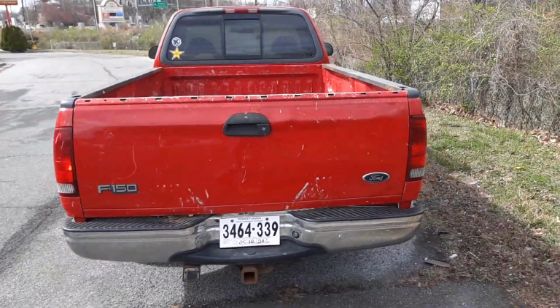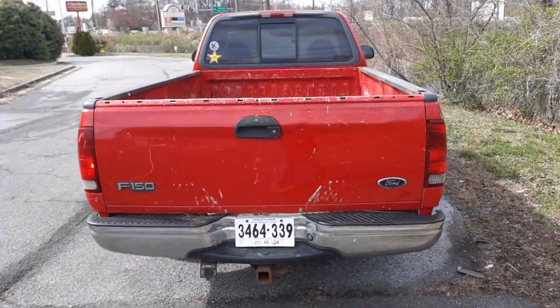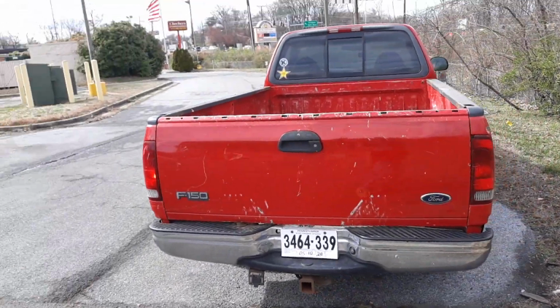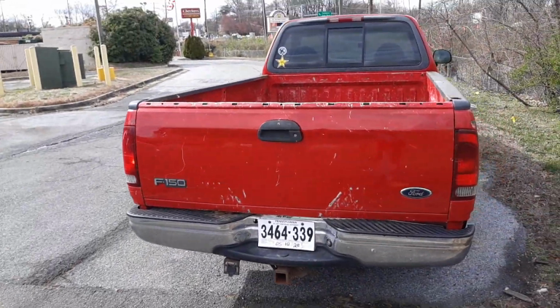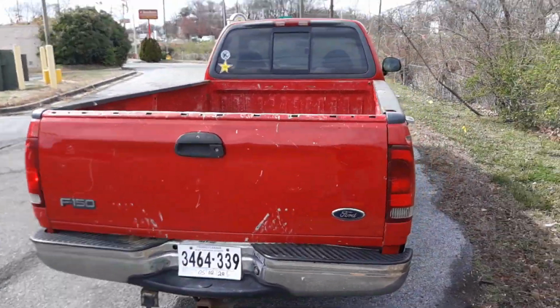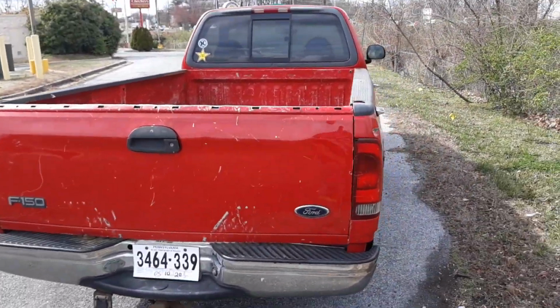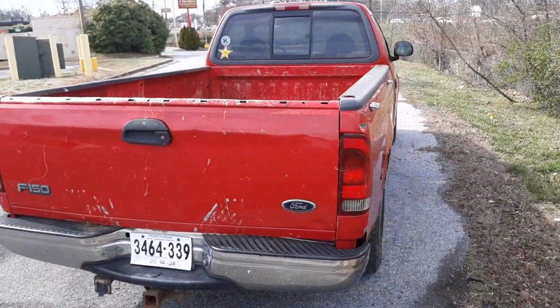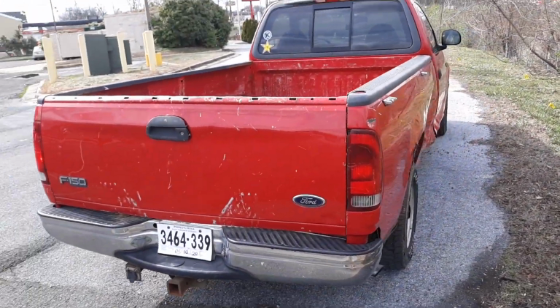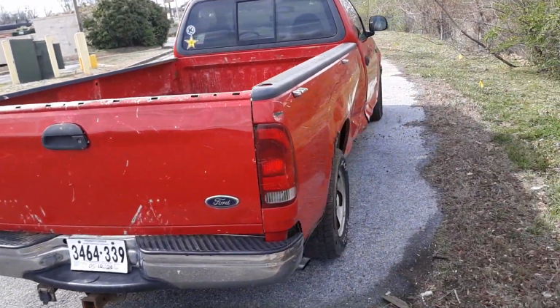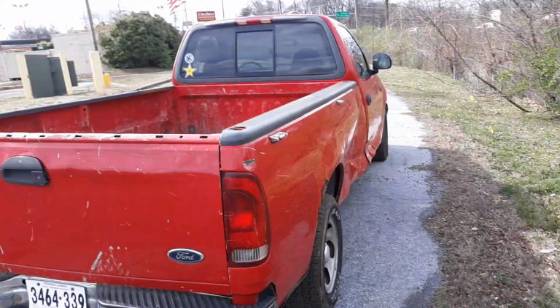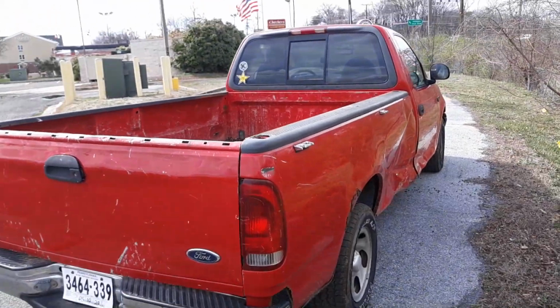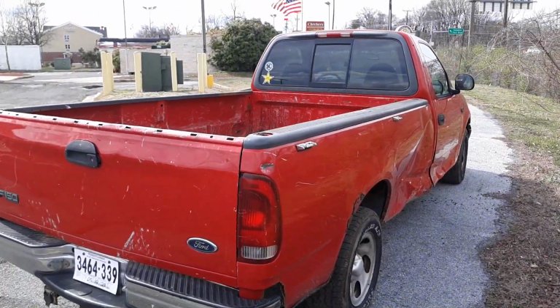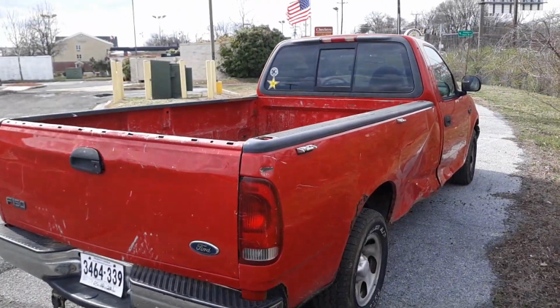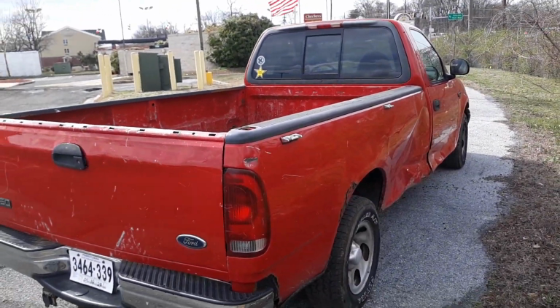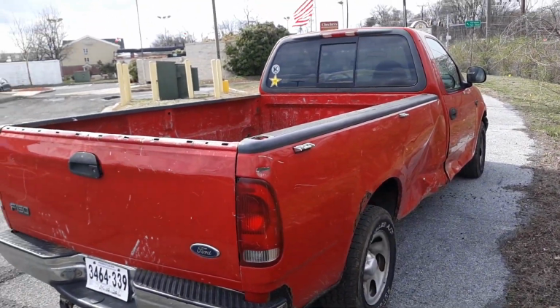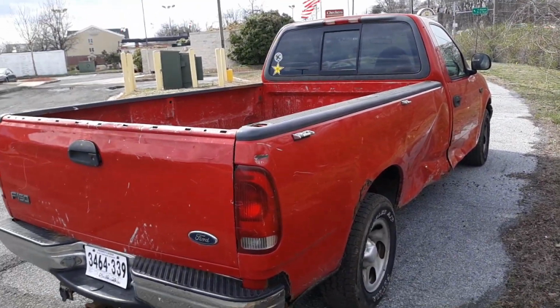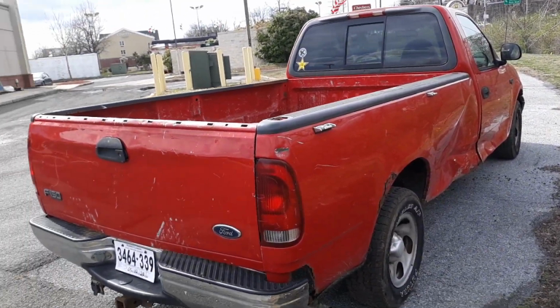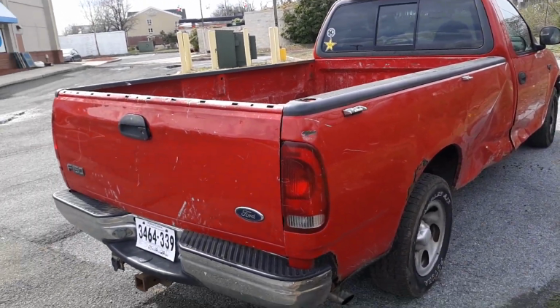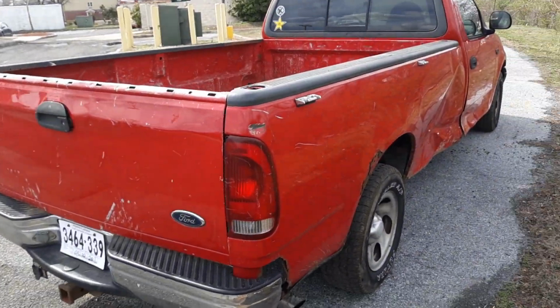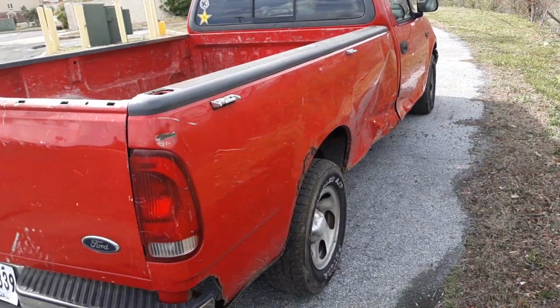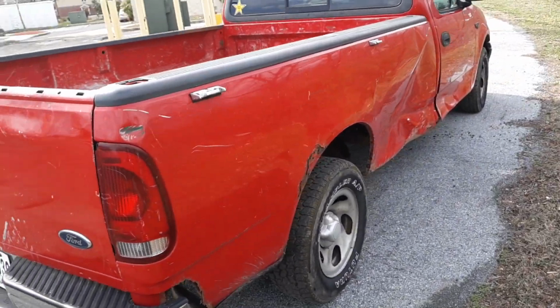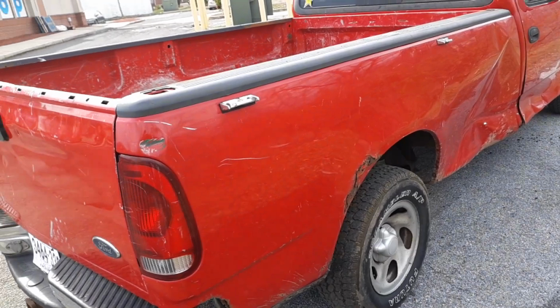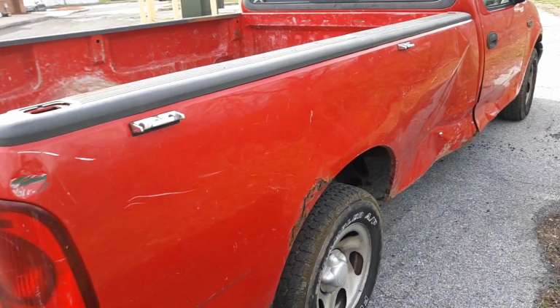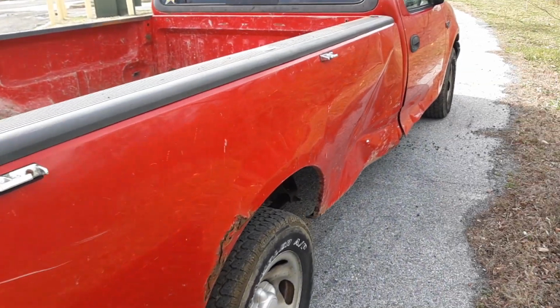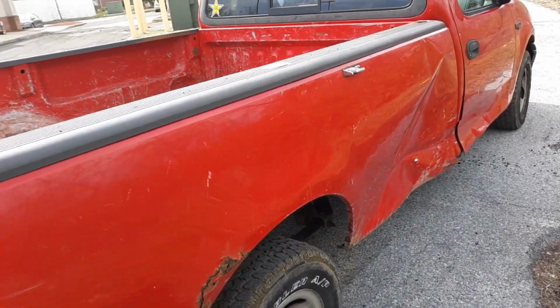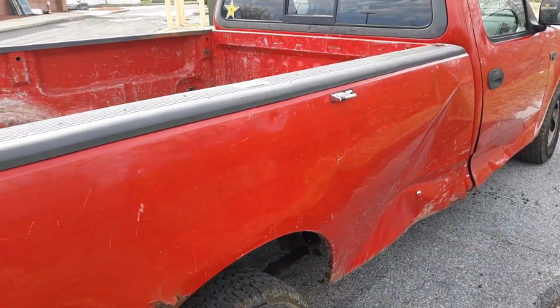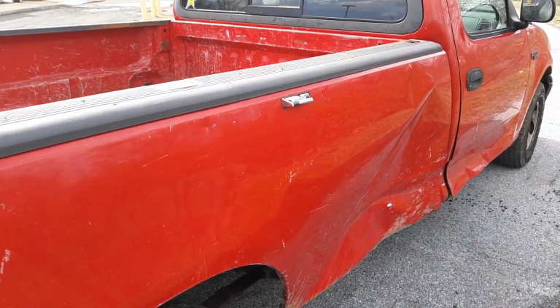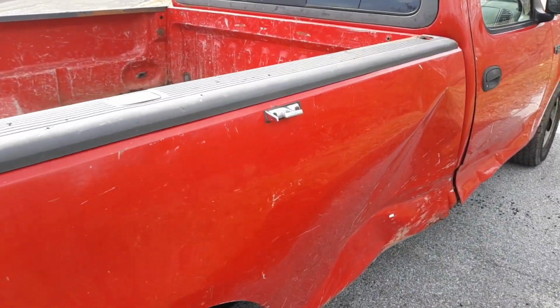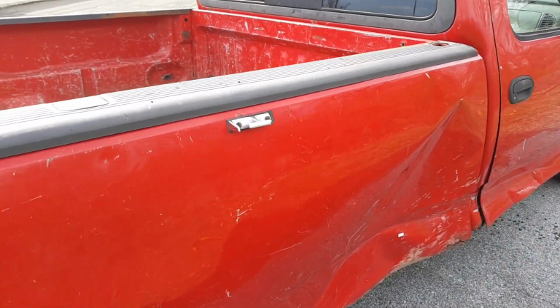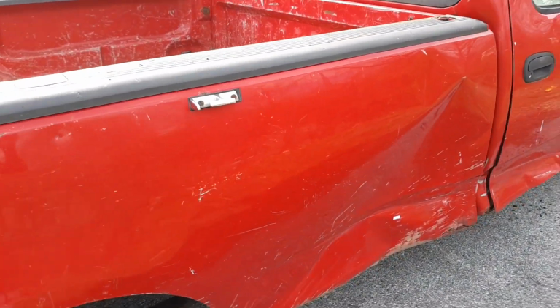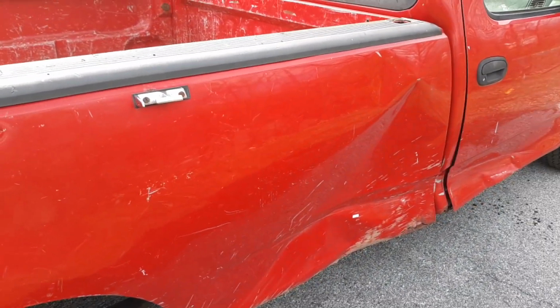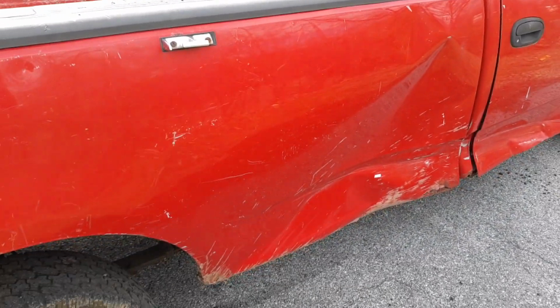I paid $600 for it. Is it worth $600? Probably not. But it's got a new clutch in it. It's a 5-speed.